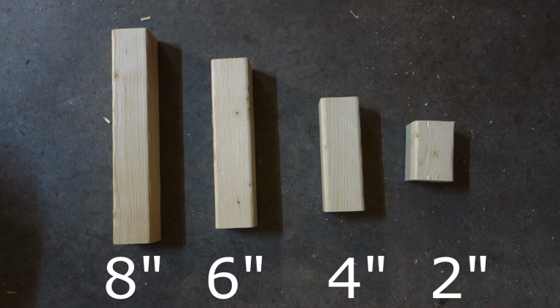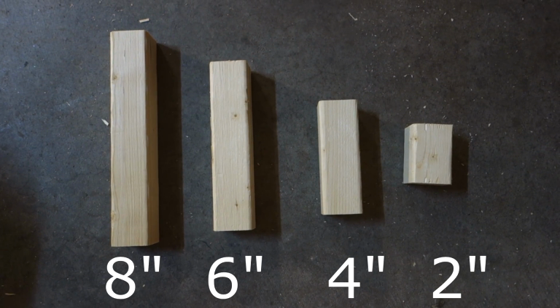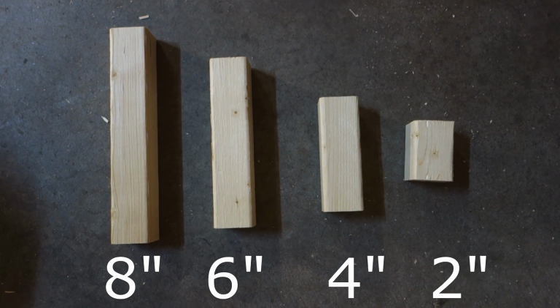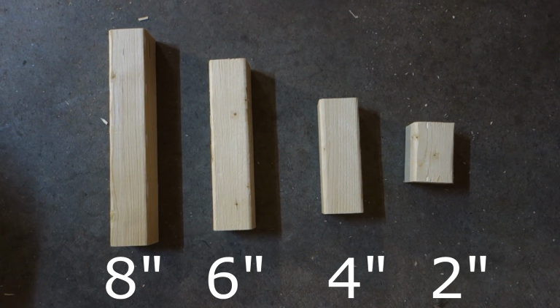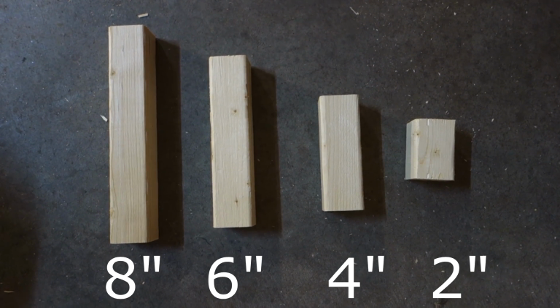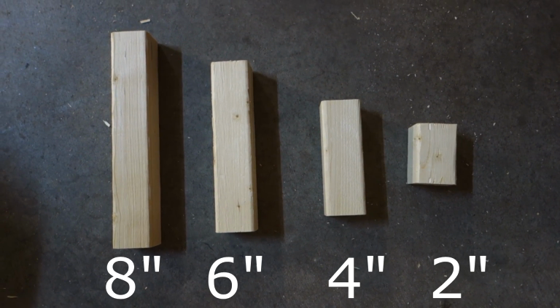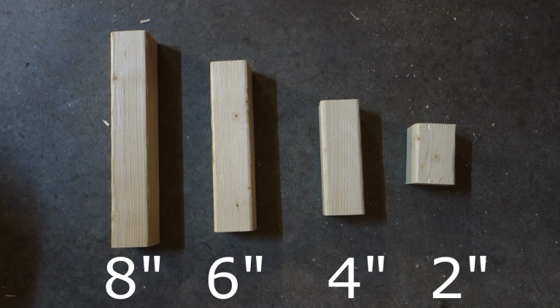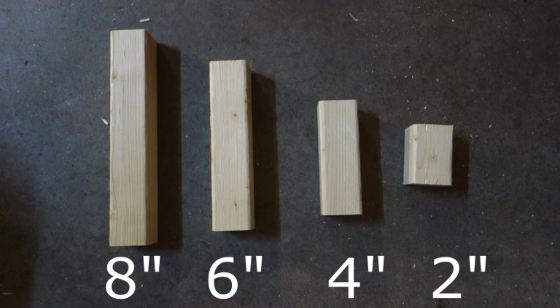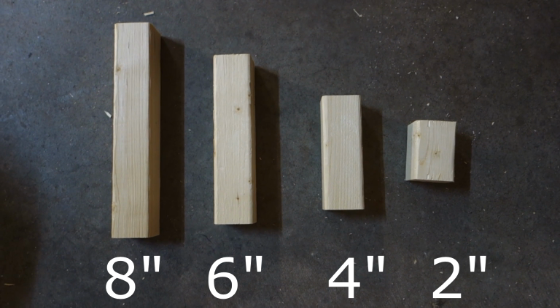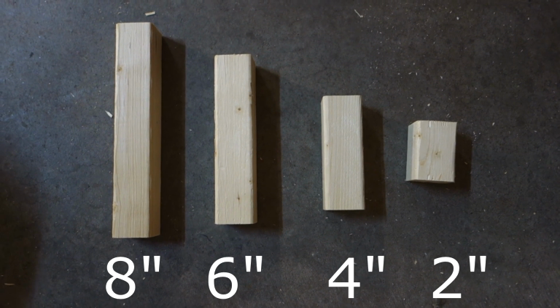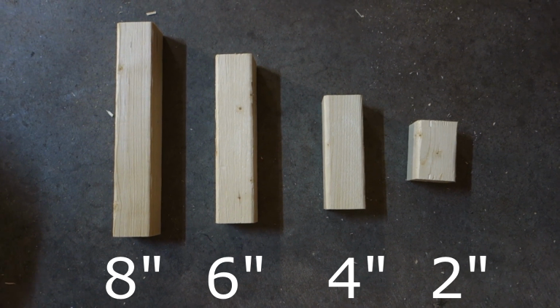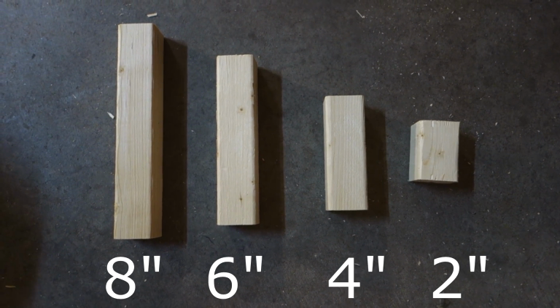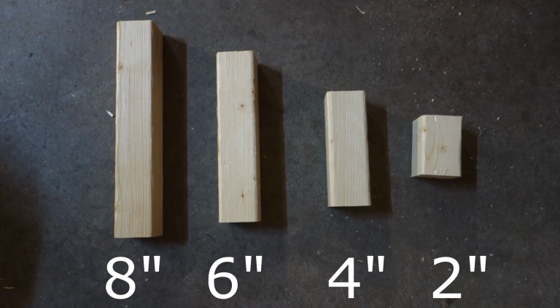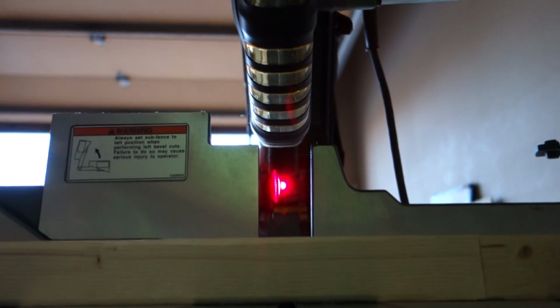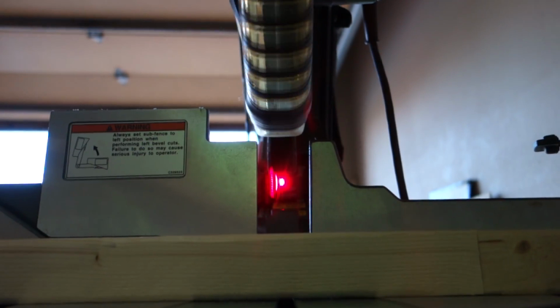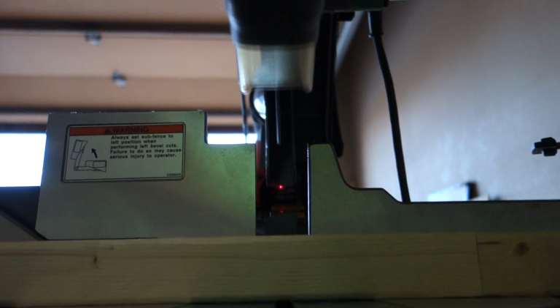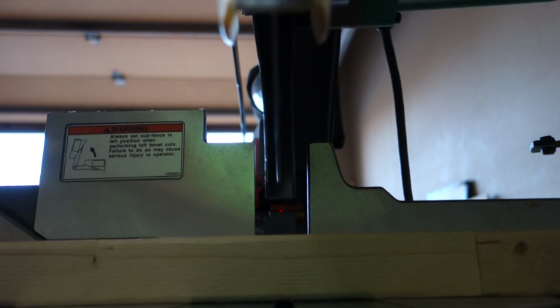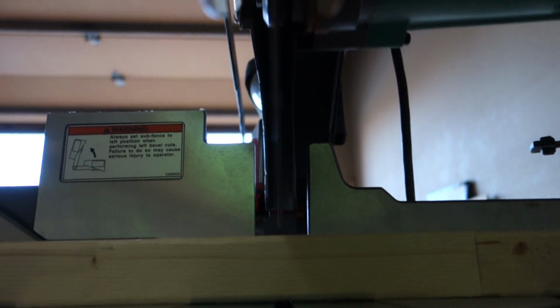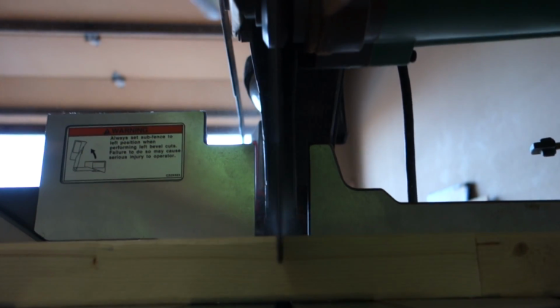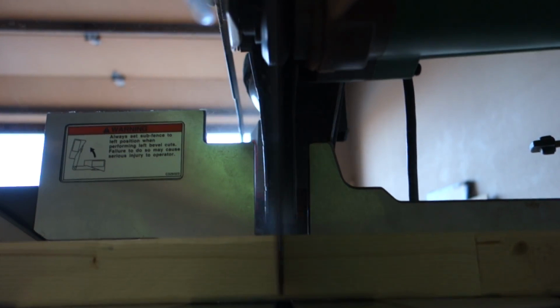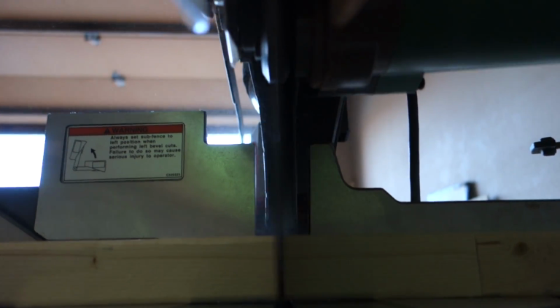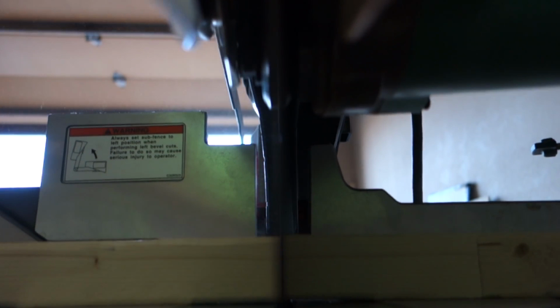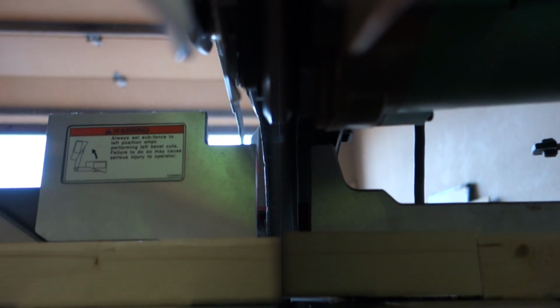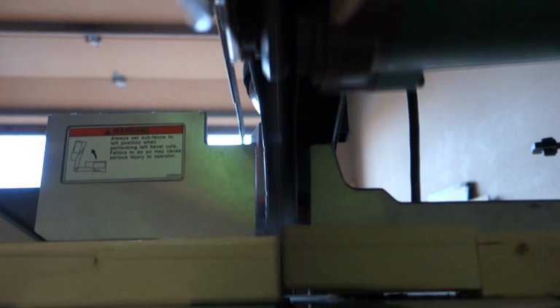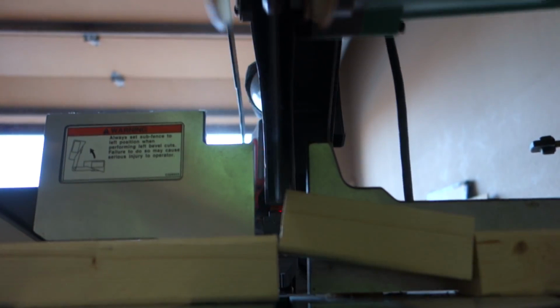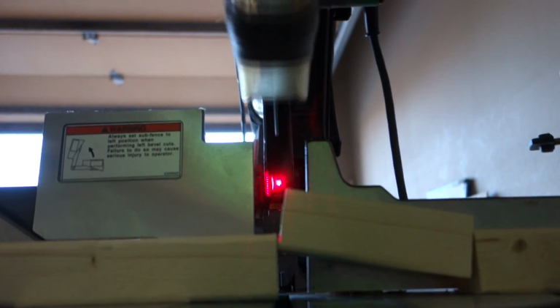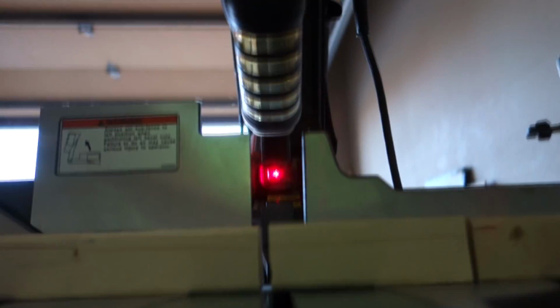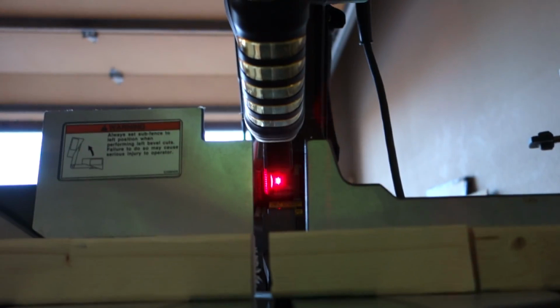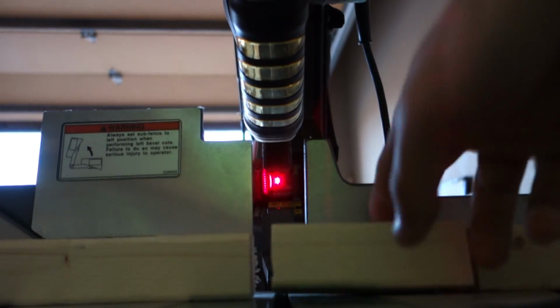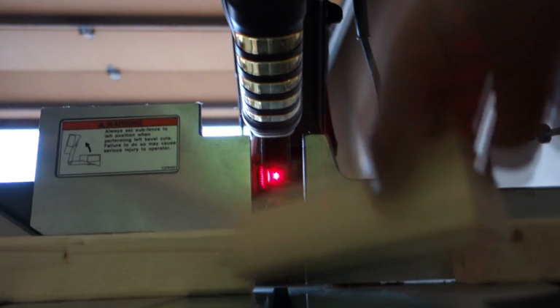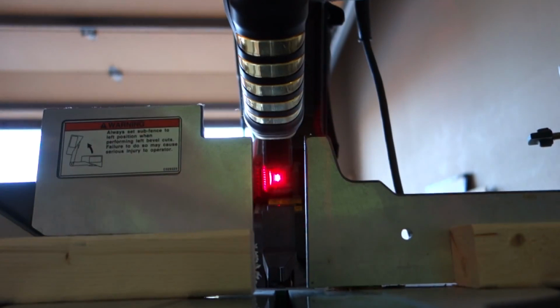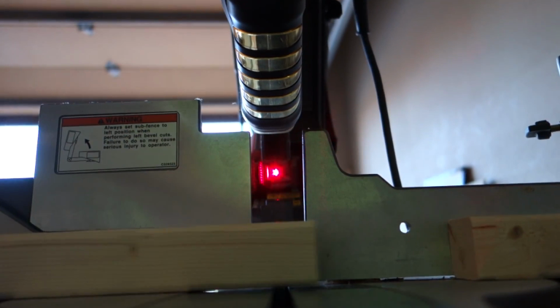Now it's time to cut out the blocks. You'll have four different sized blocks: 2 inches, 4 inches, 6 inches, and 8 inches. I use a miter saw for this step. Measure out the distance from your stop block and clamp down to make sure the cuts go by quicker rather than measuring each block individually.